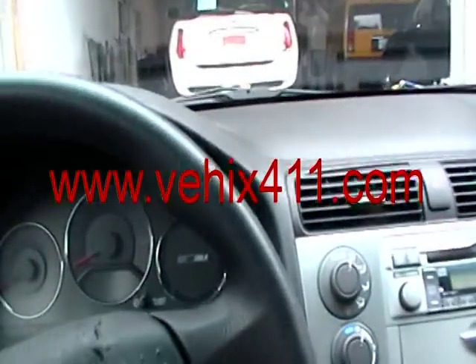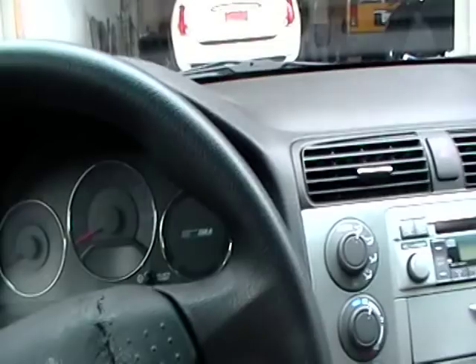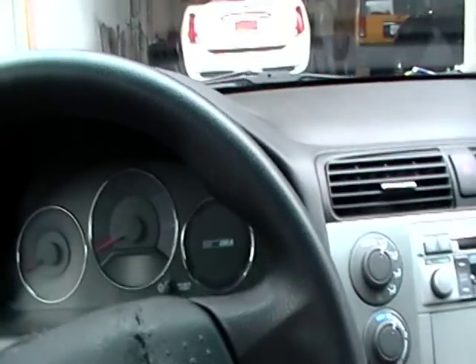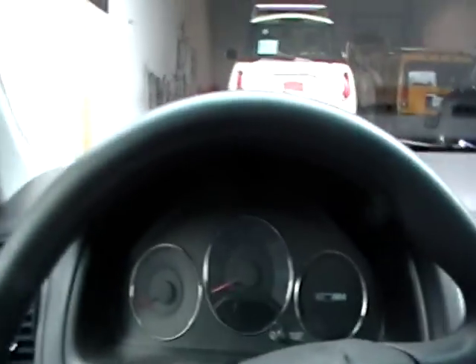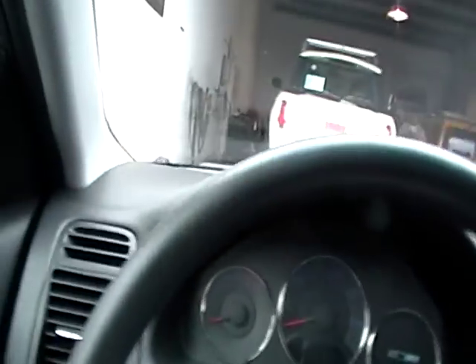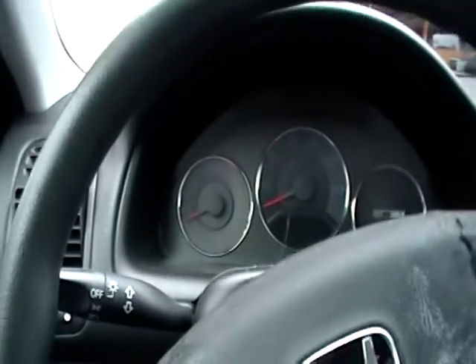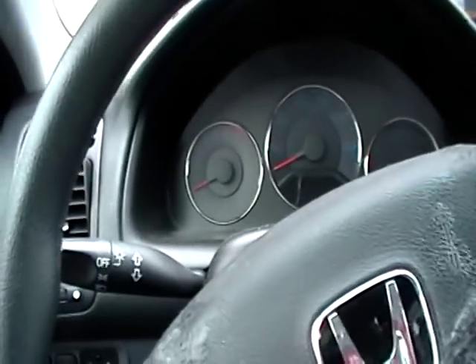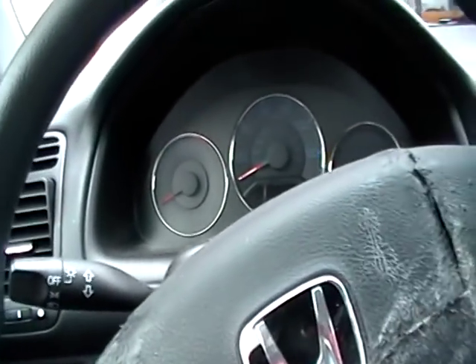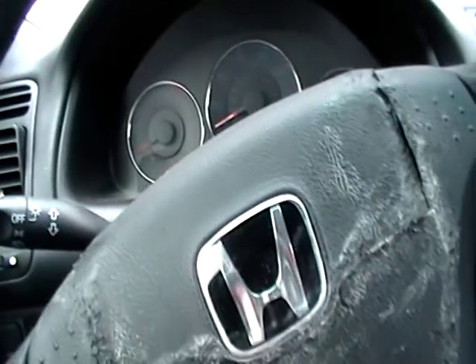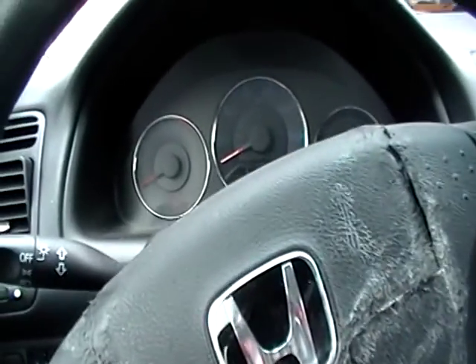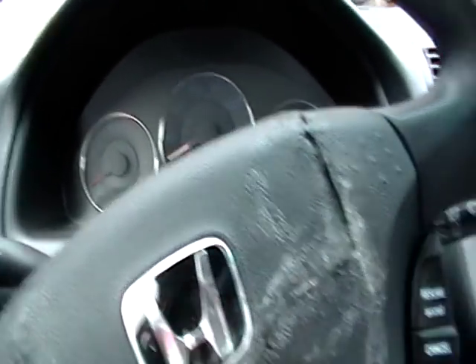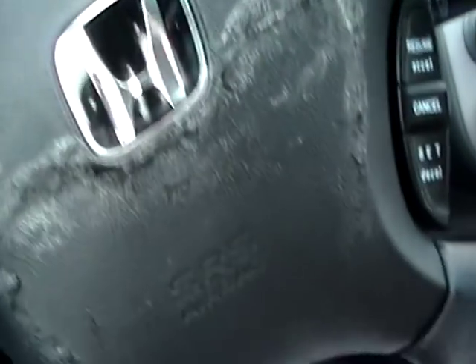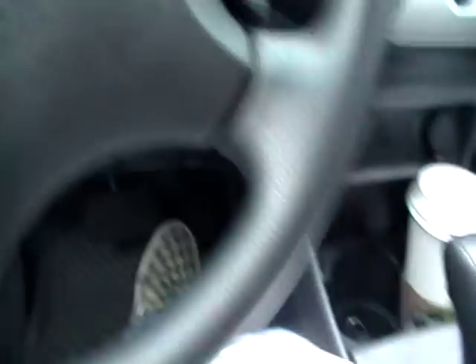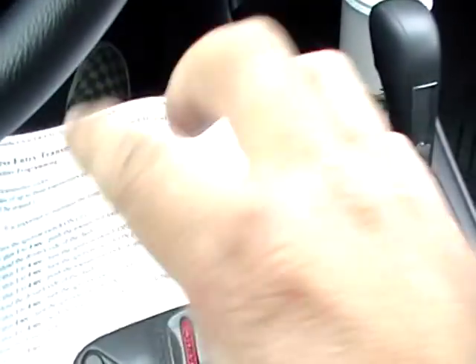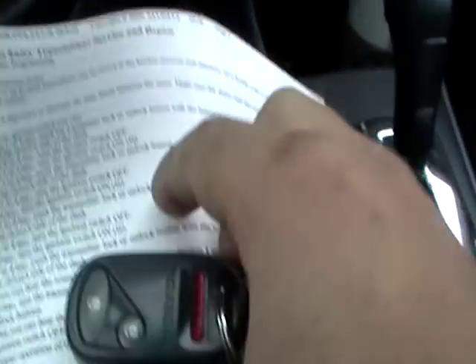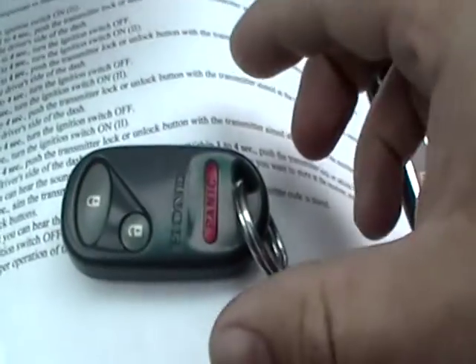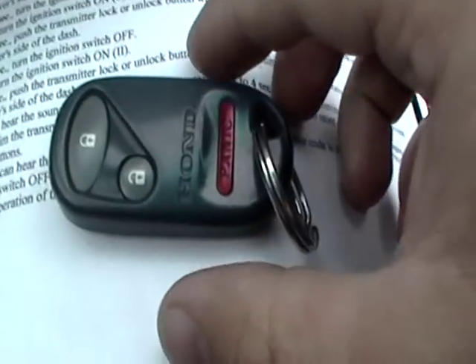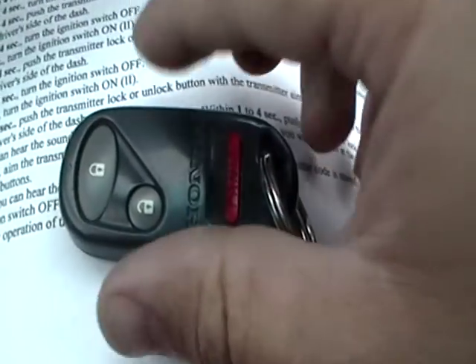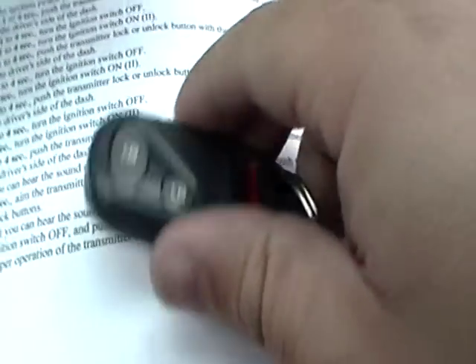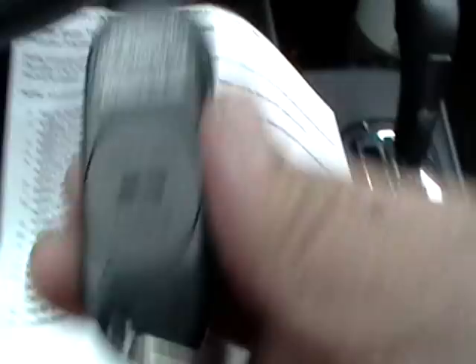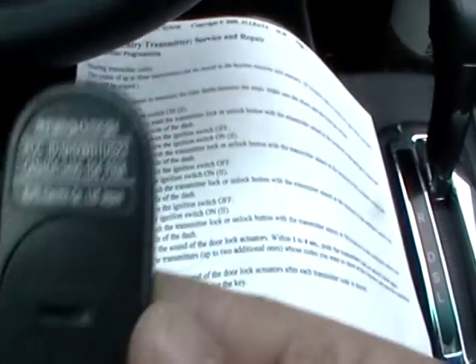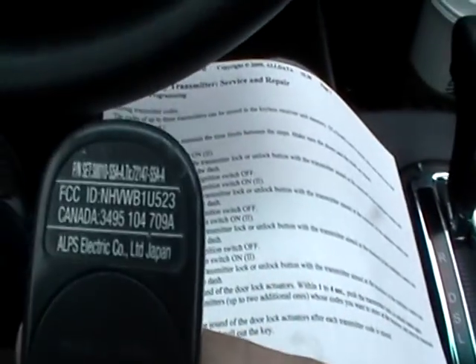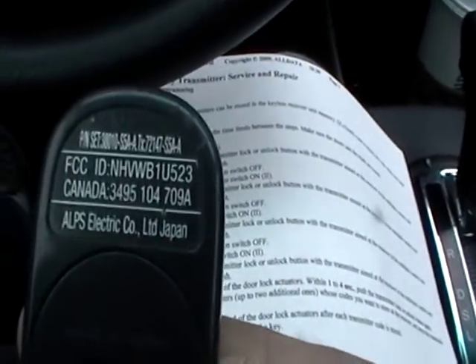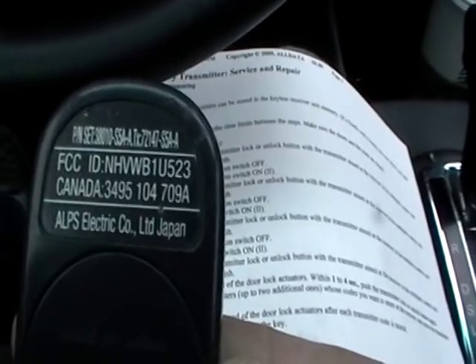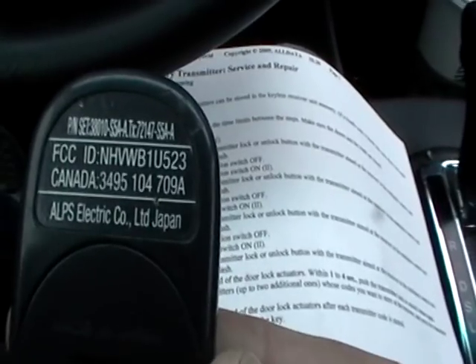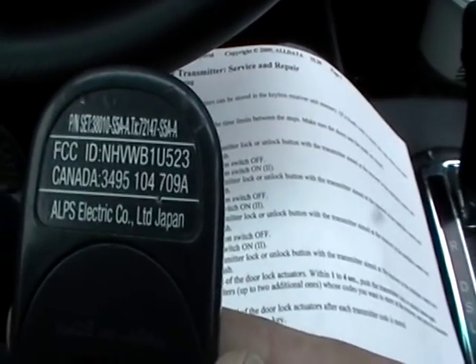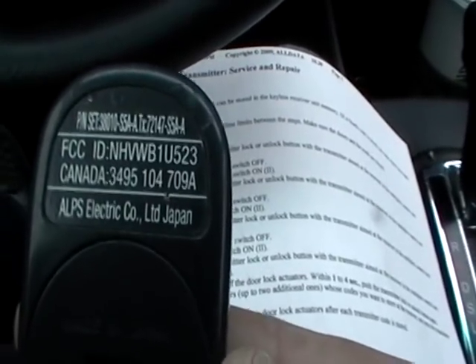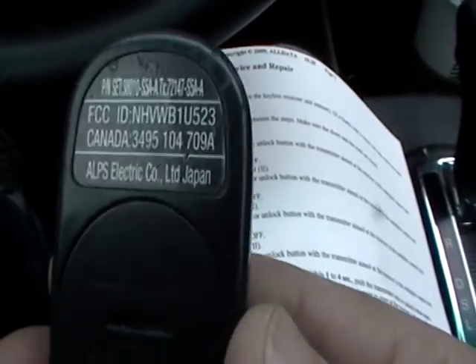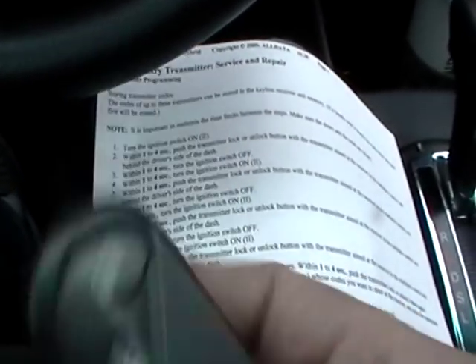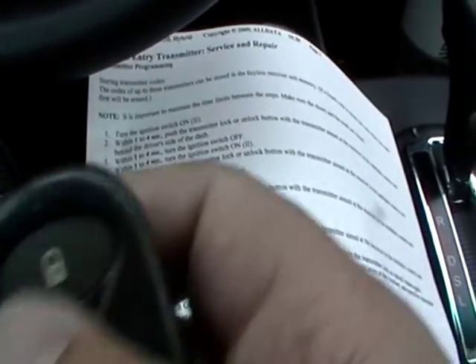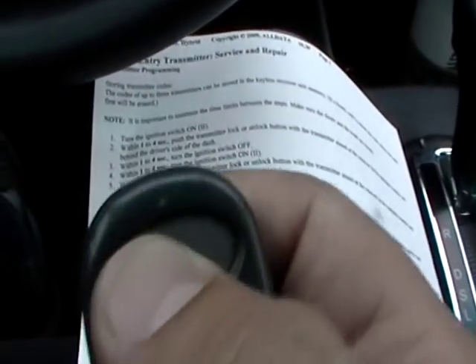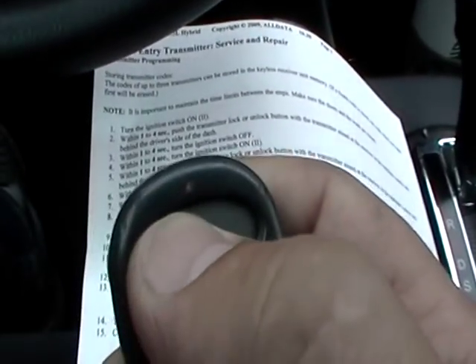What you'll need is the key and a remote. This is the remote it takes. This is the part number. And make sure the battery's good.